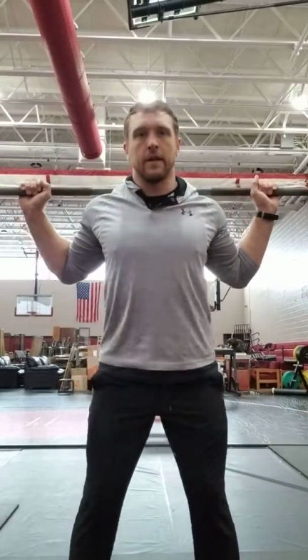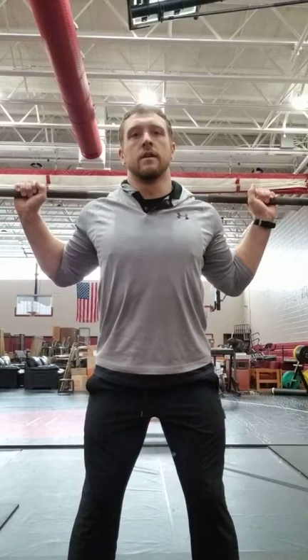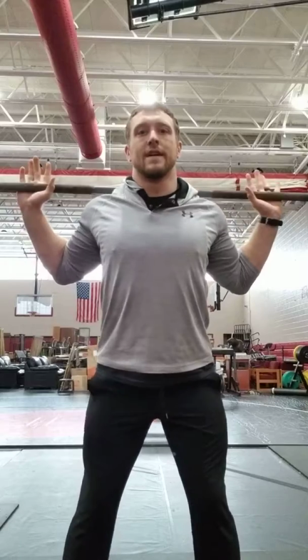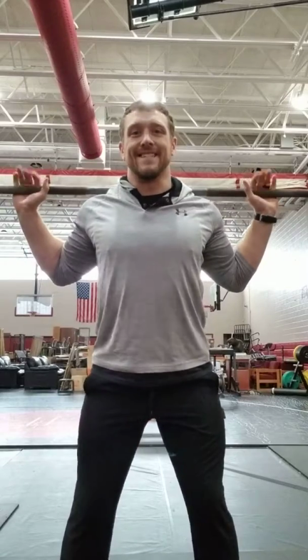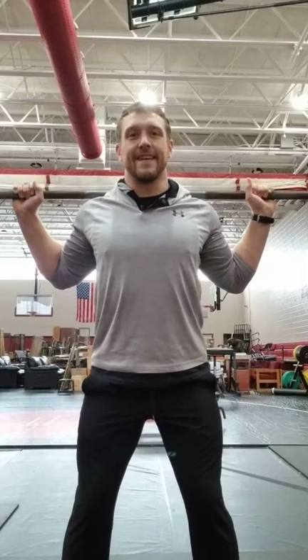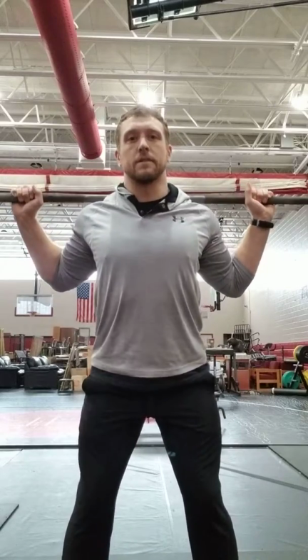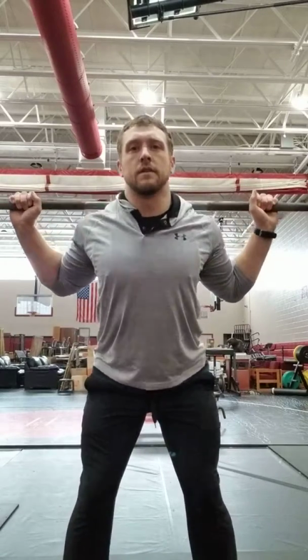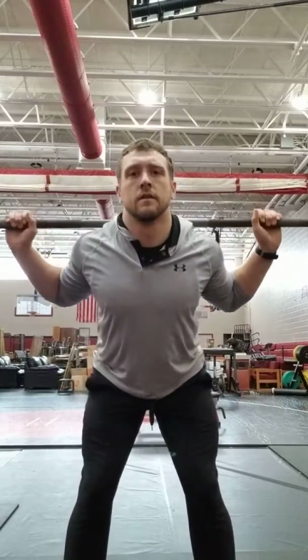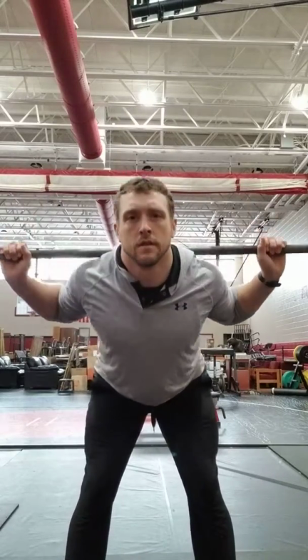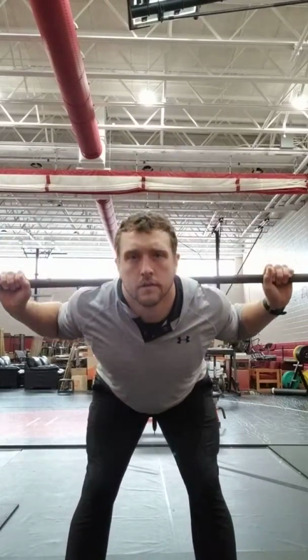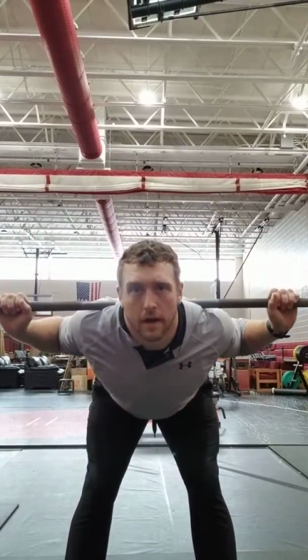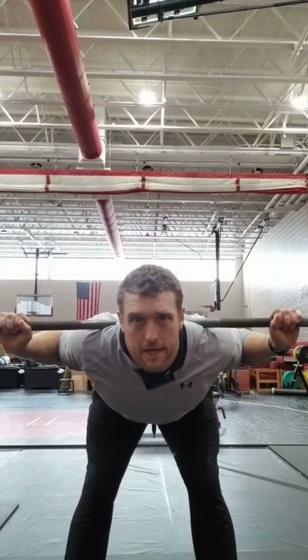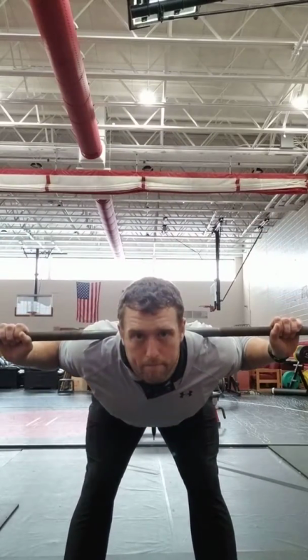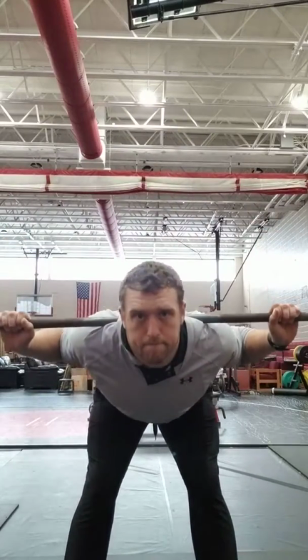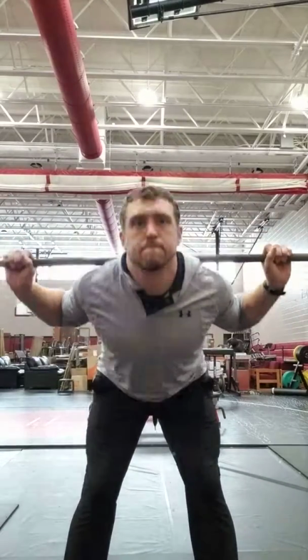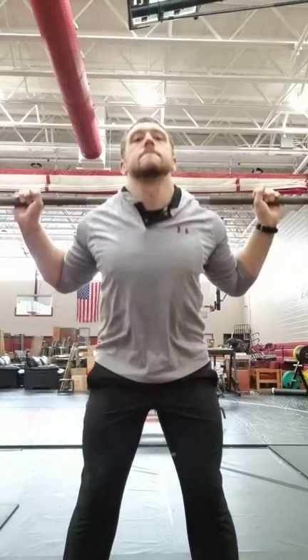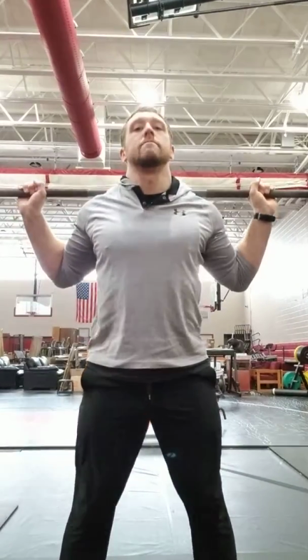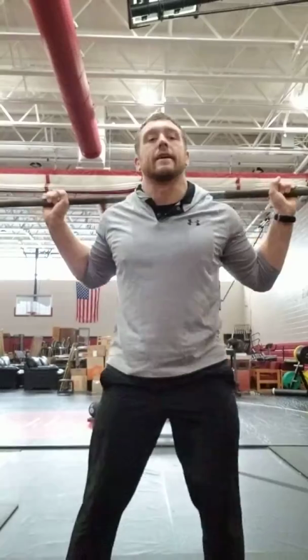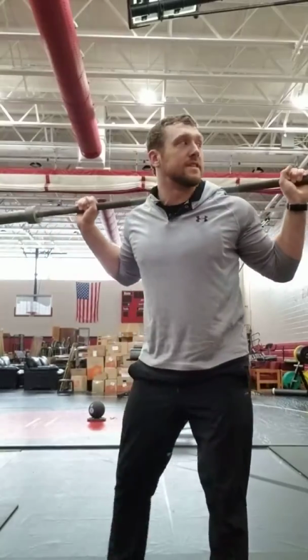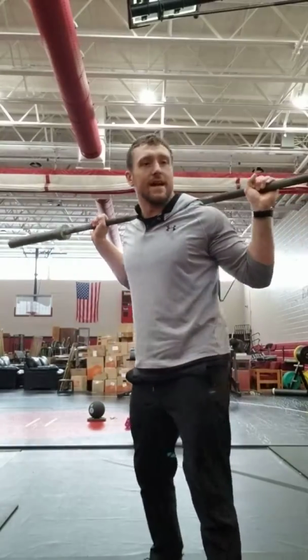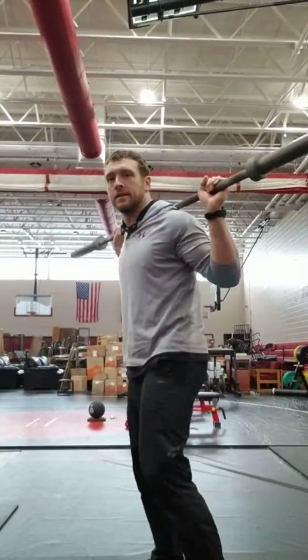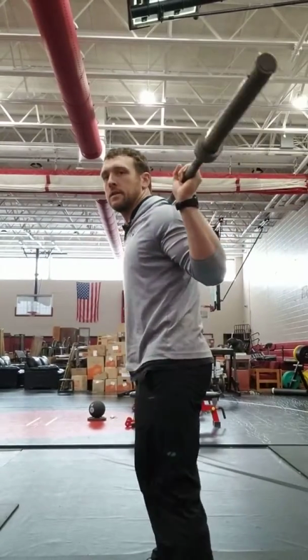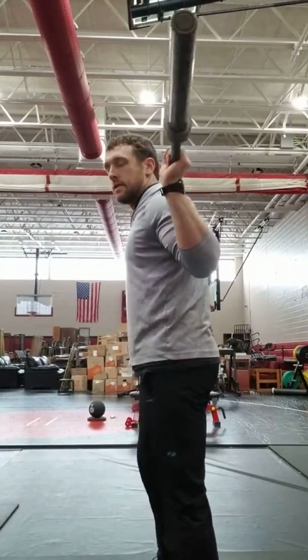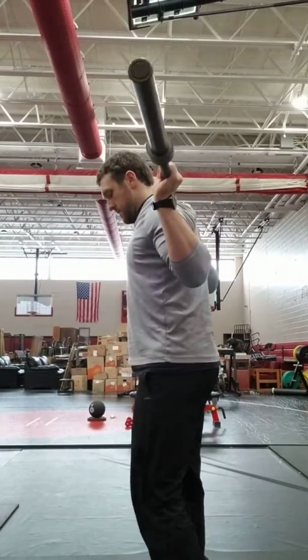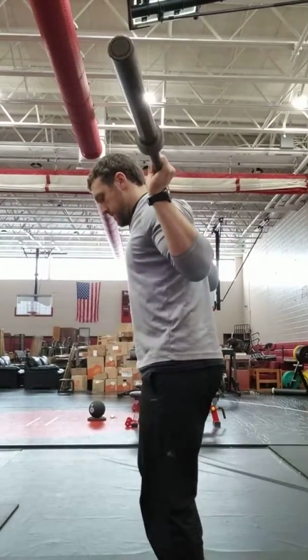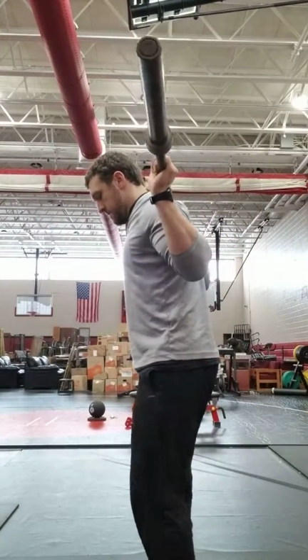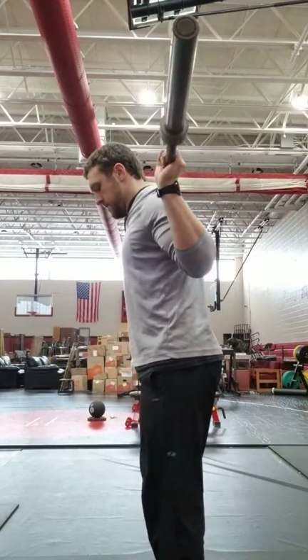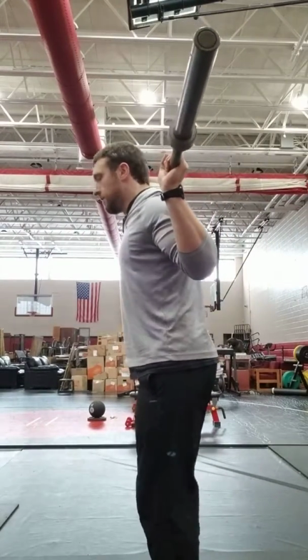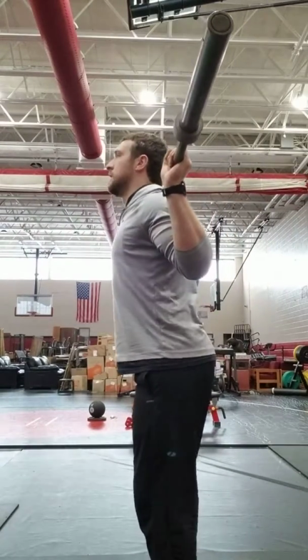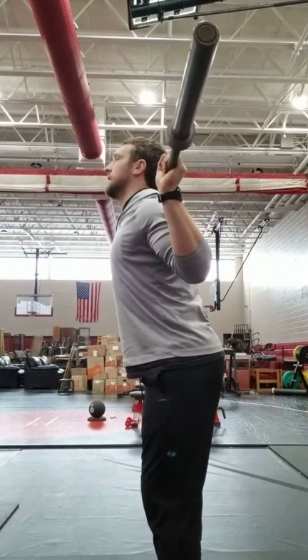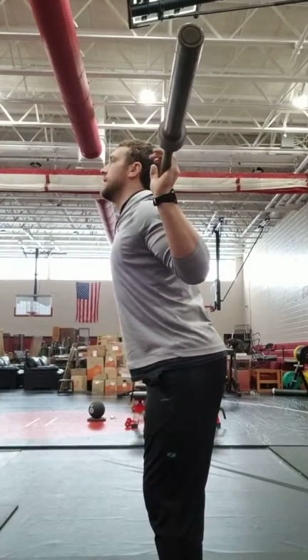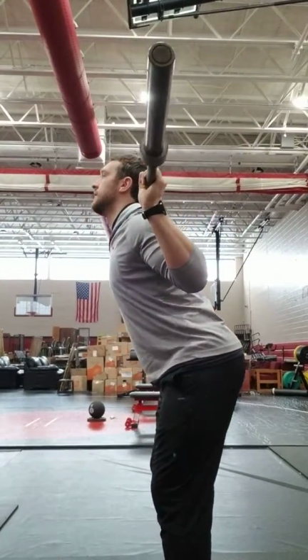Hinging at the hips, eyes up. And from the side — hips.